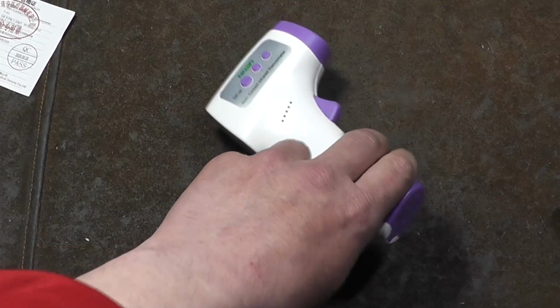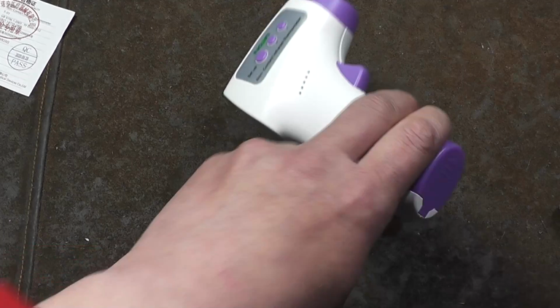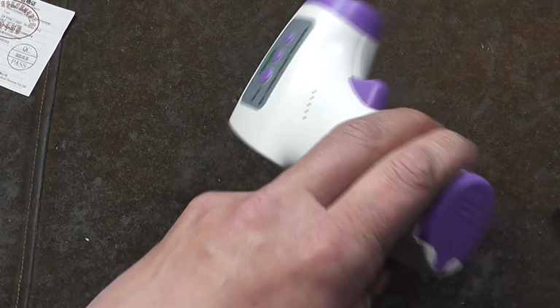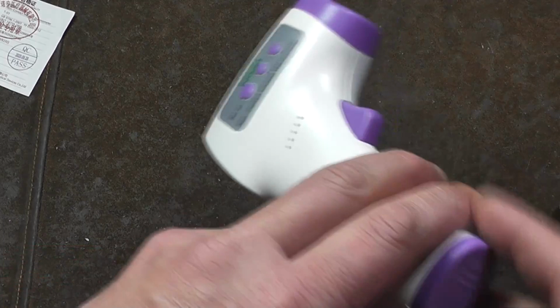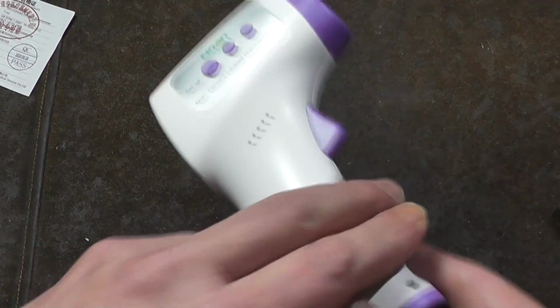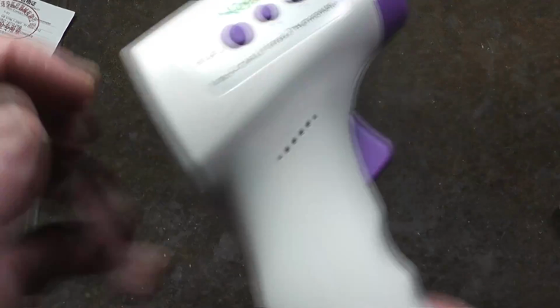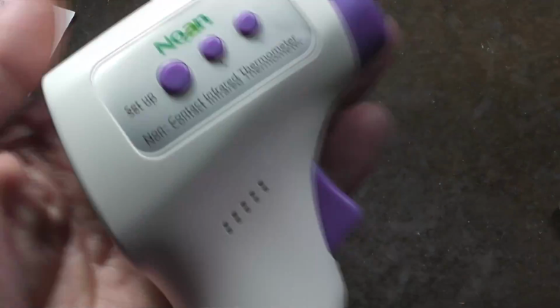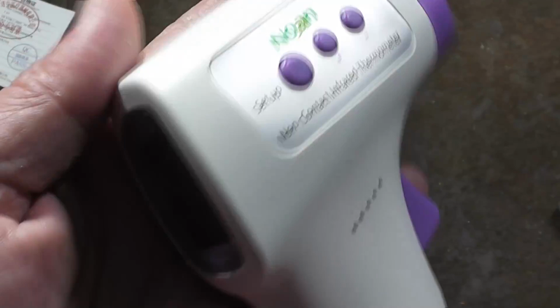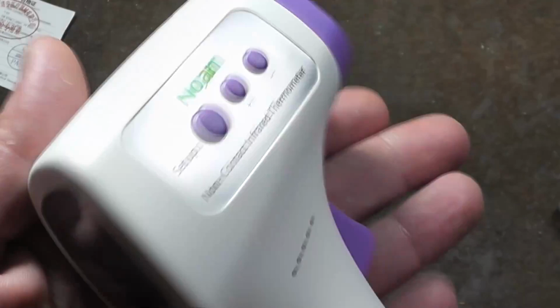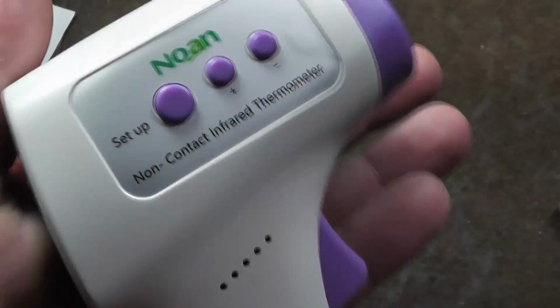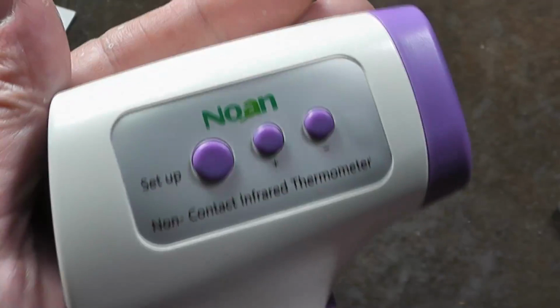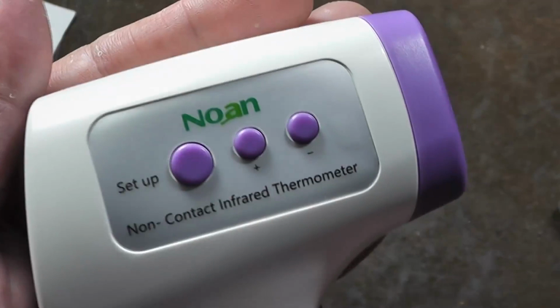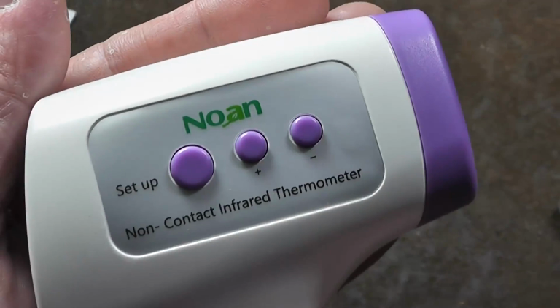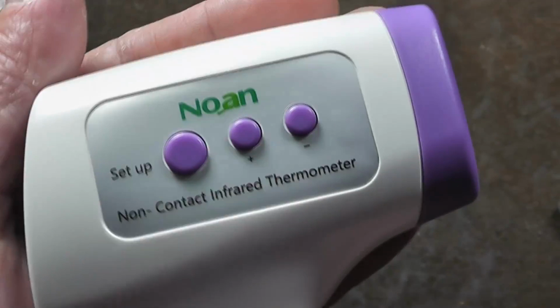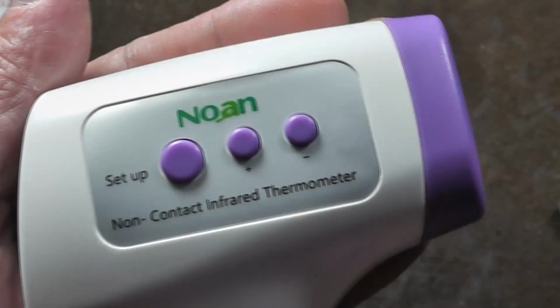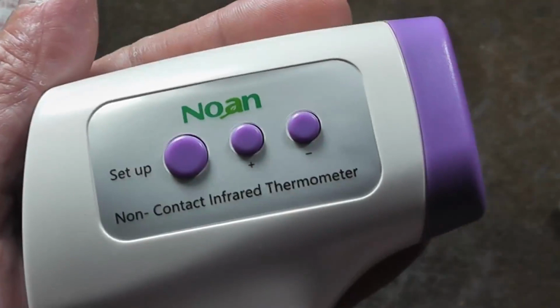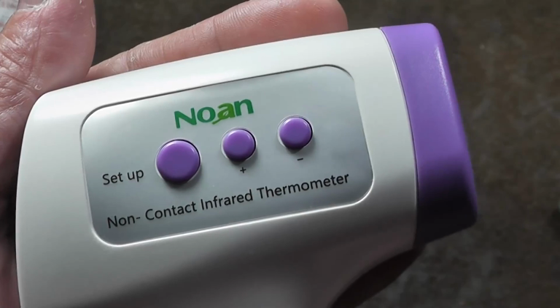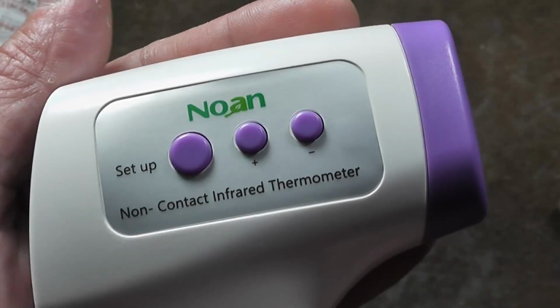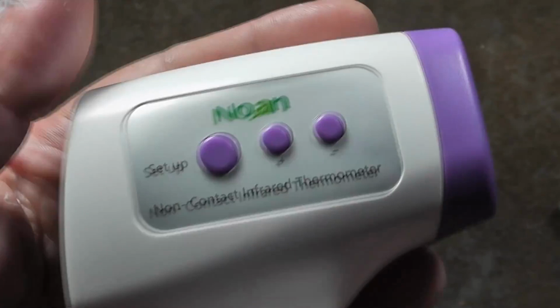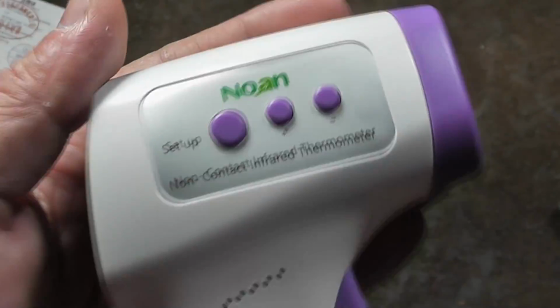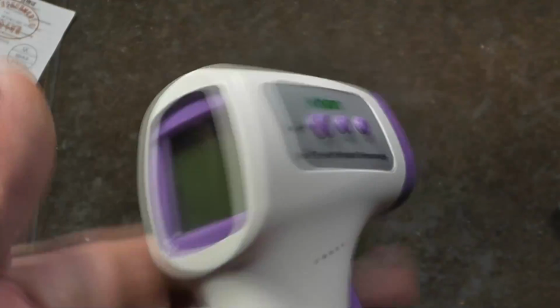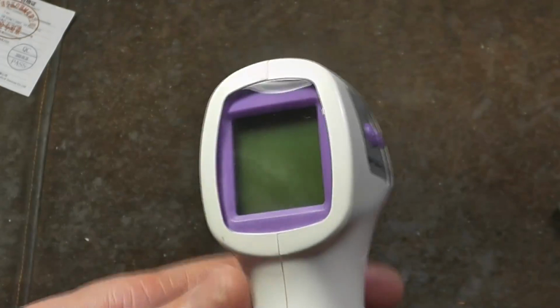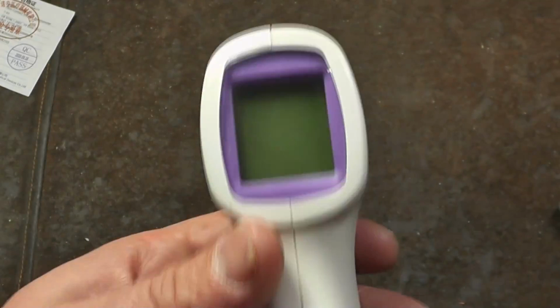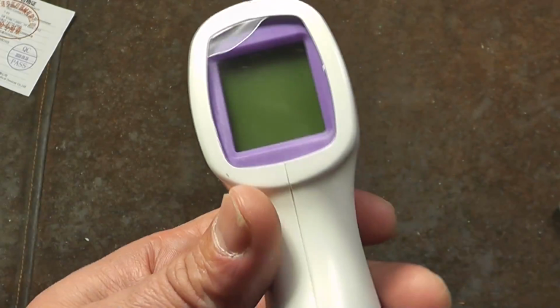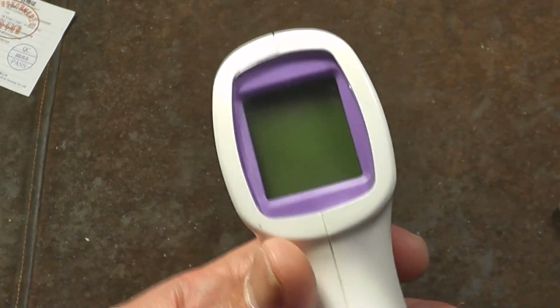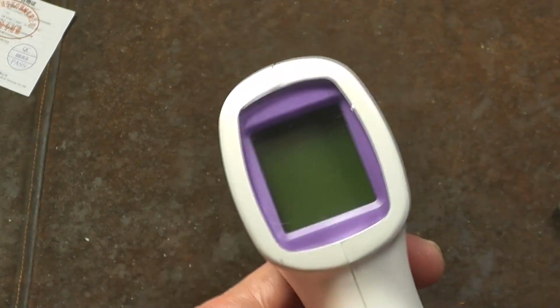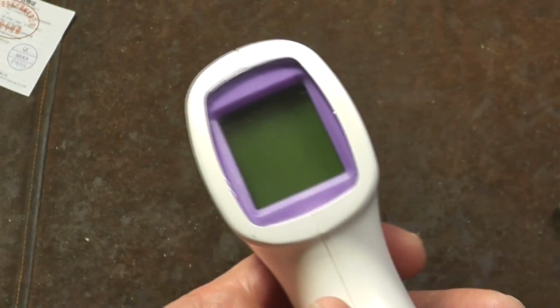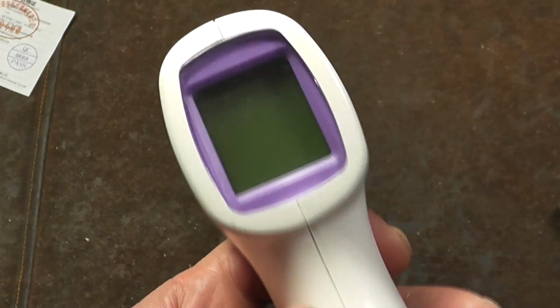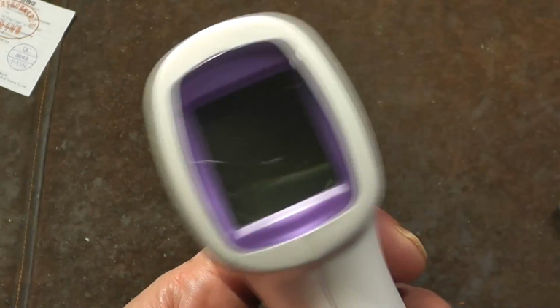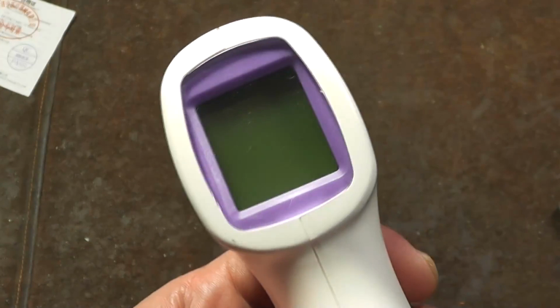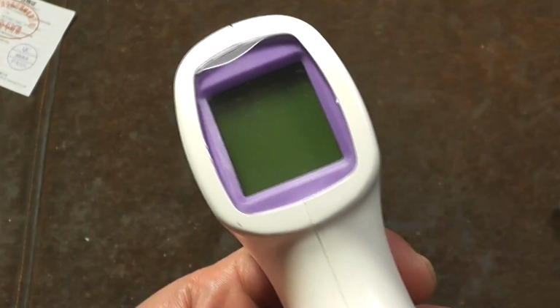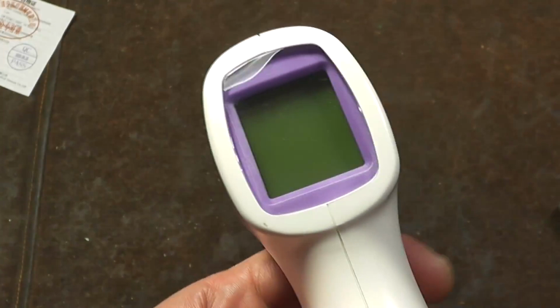It's Maximus here. I'm just doing a quick video. This happens to be kind of like a no-name. This is a medical body temperature heat gun.